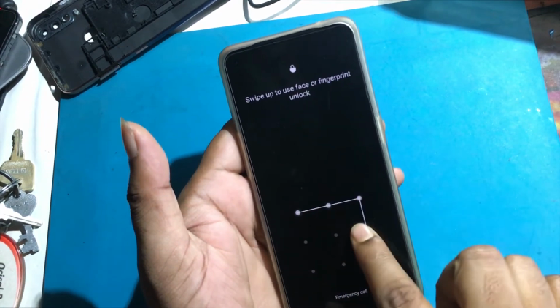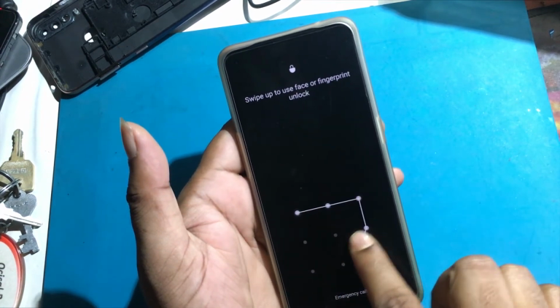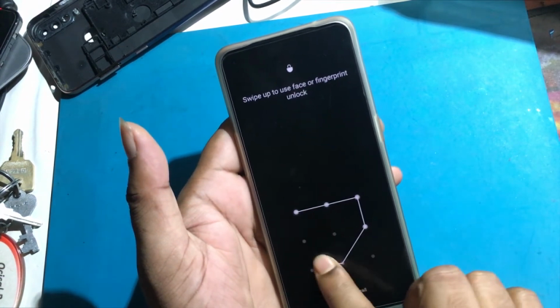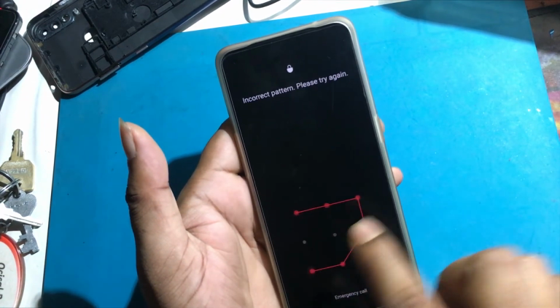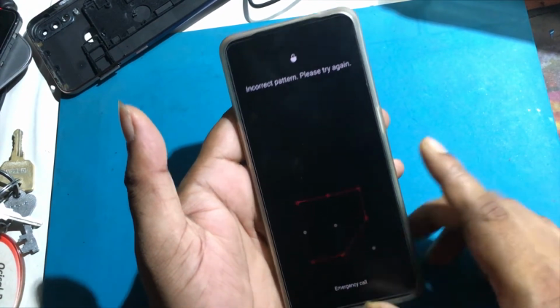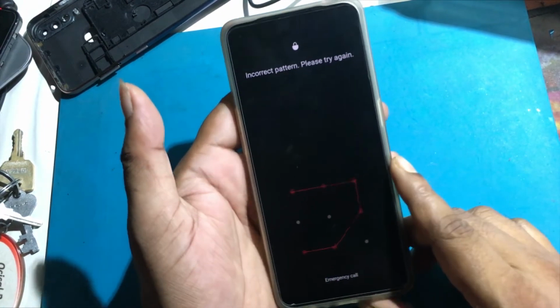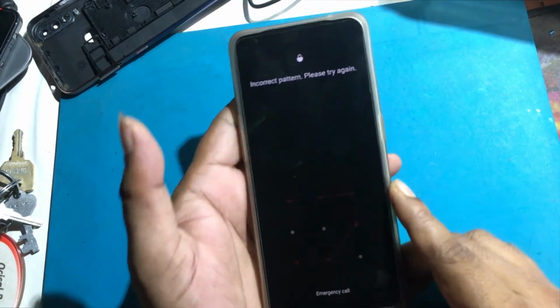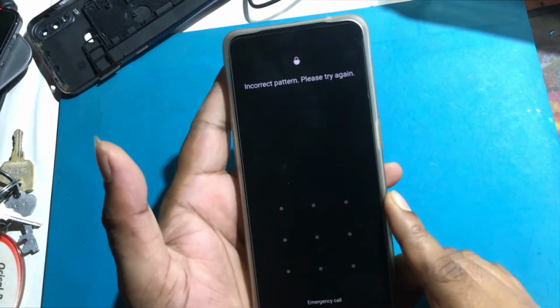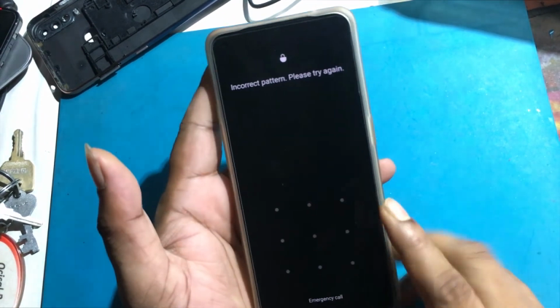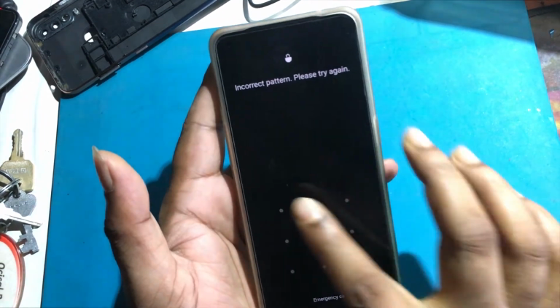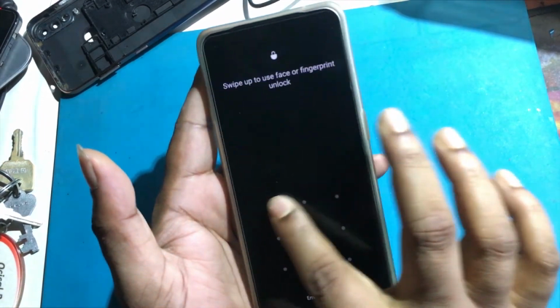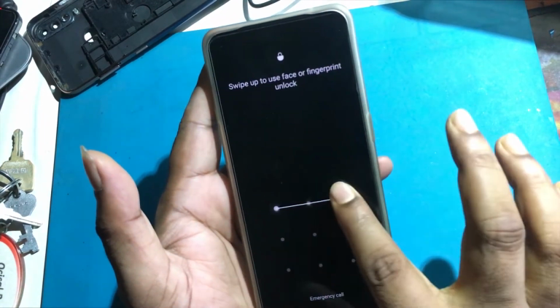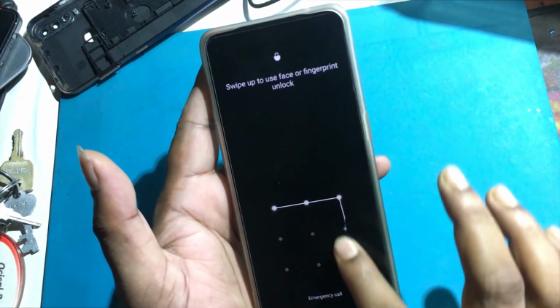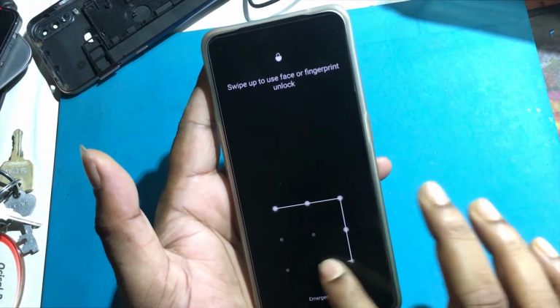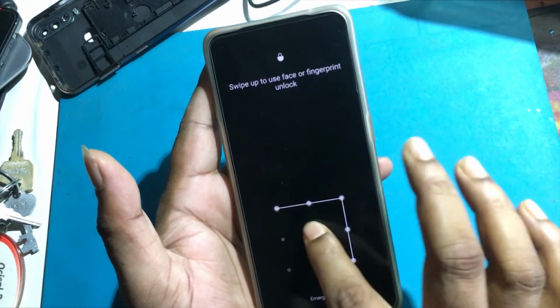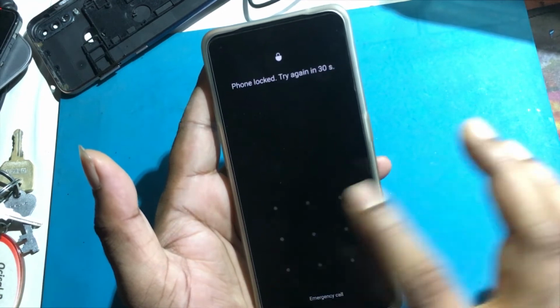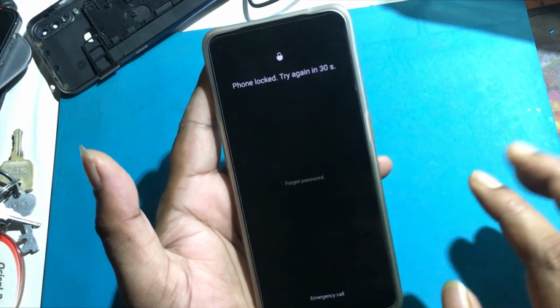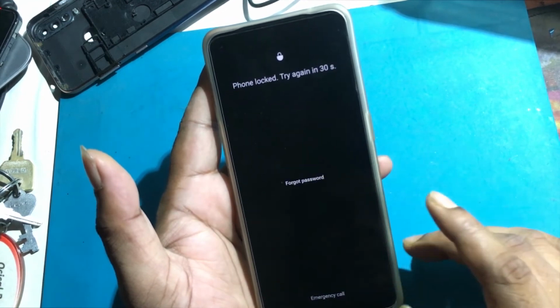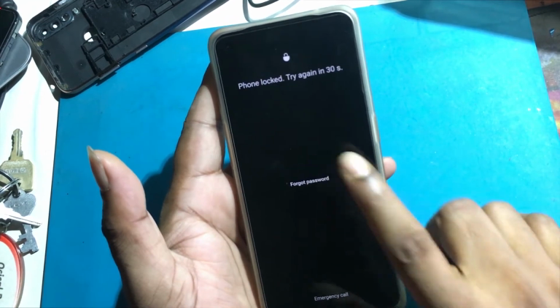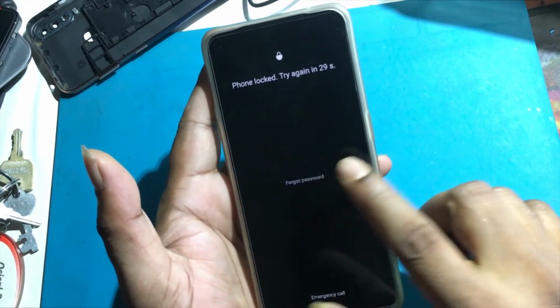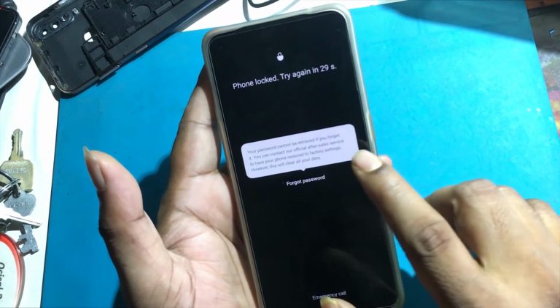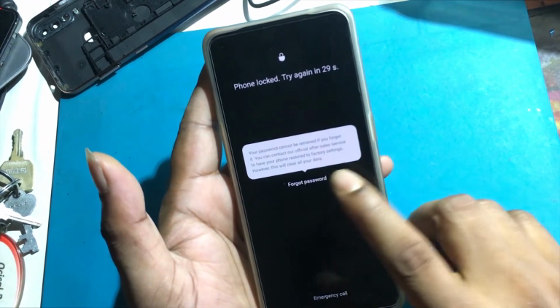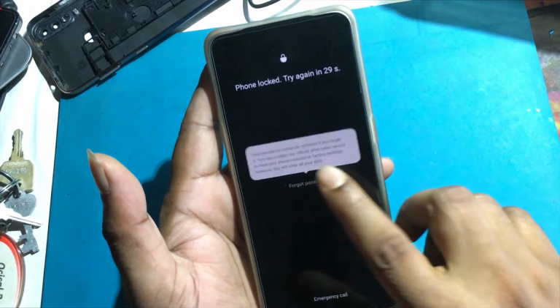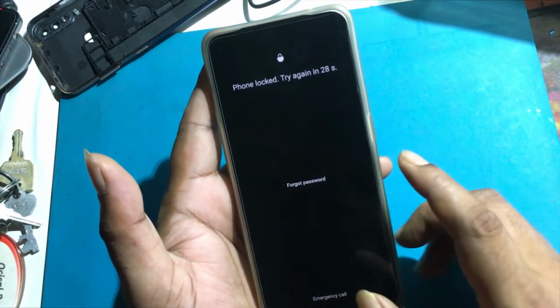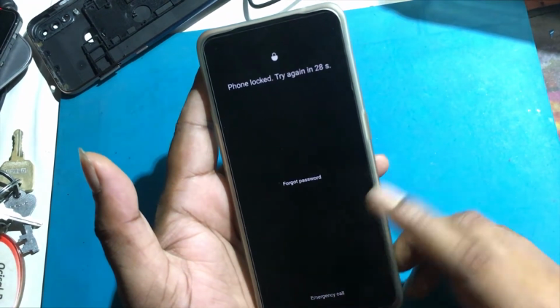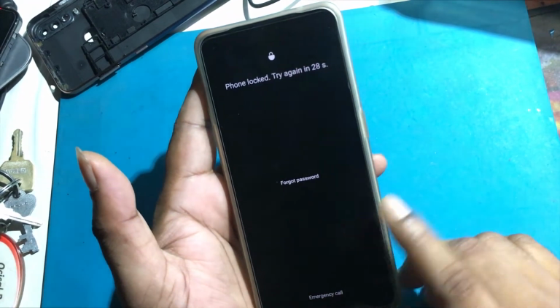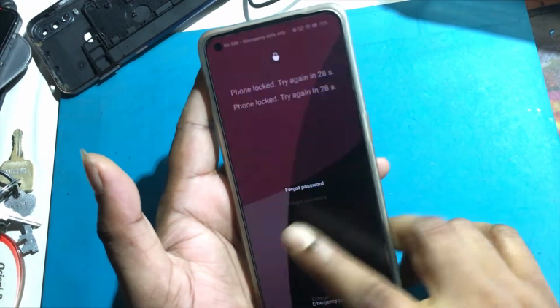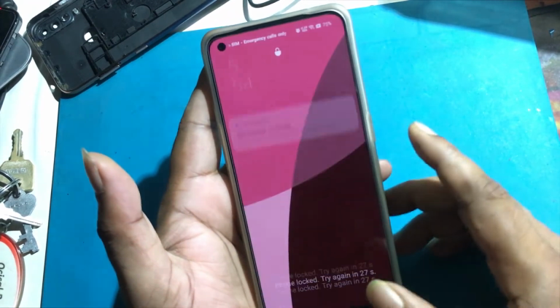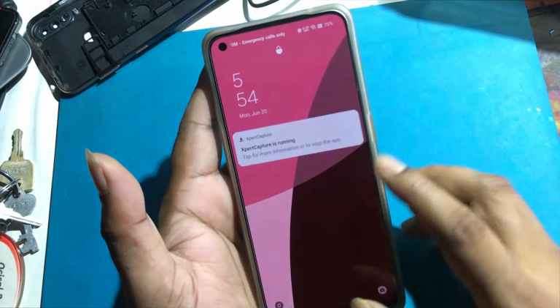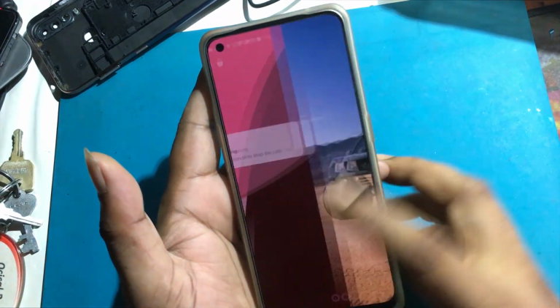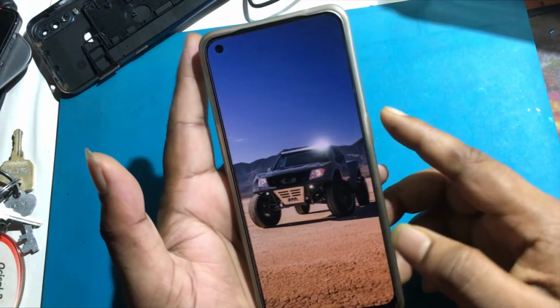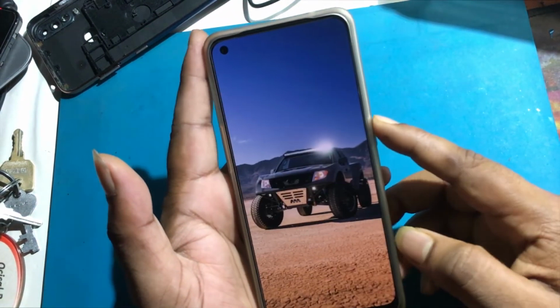So let's start the video on how to unlock the phone by hard reset if you forget the phone password. The phone must first be turned off for a hard reset.